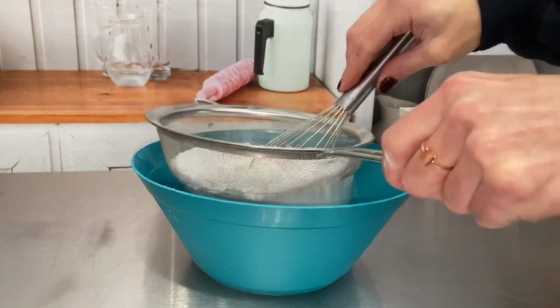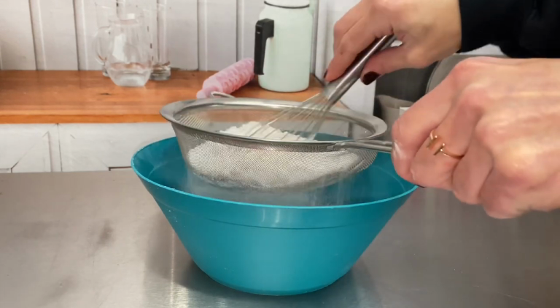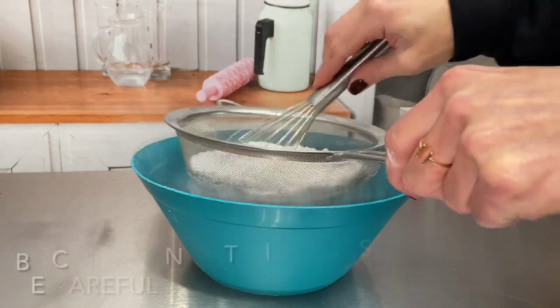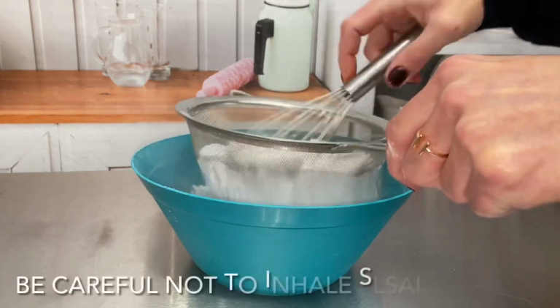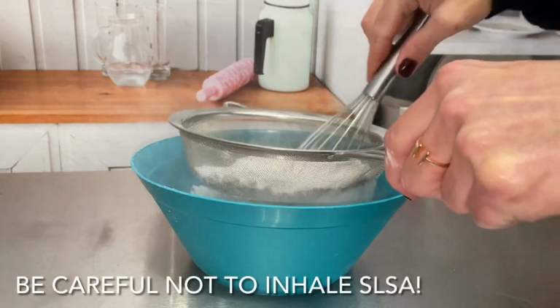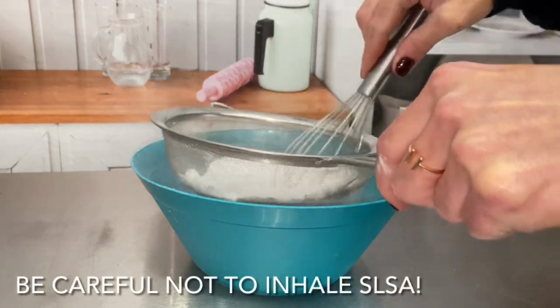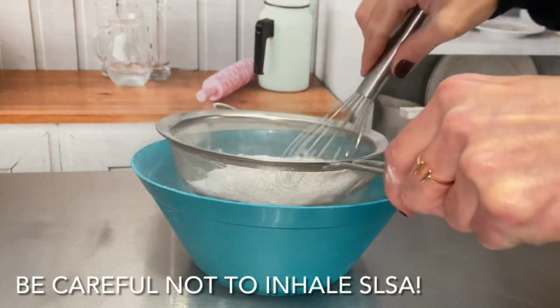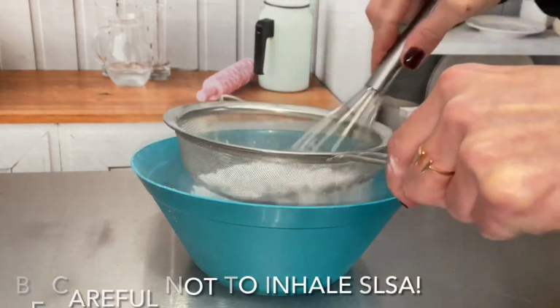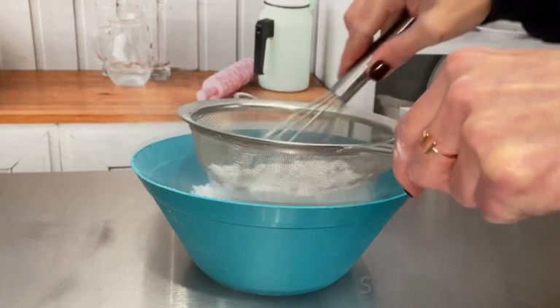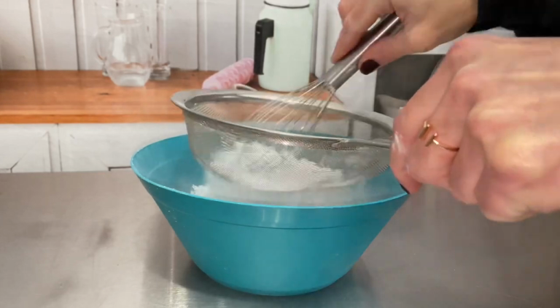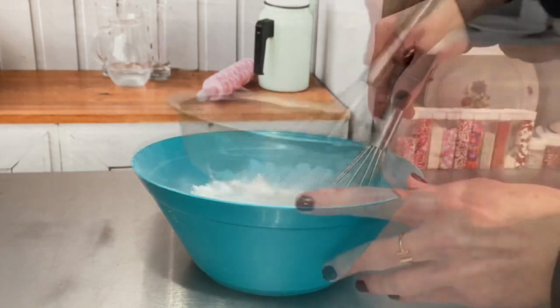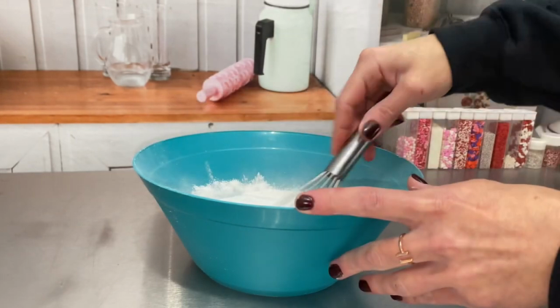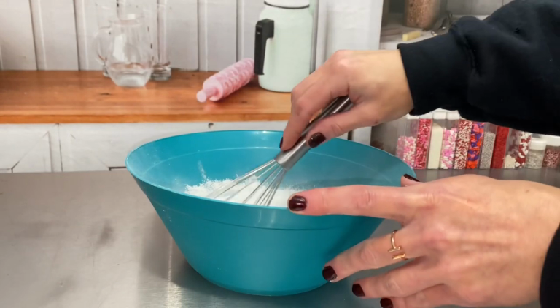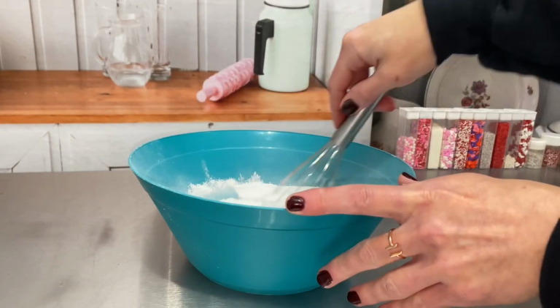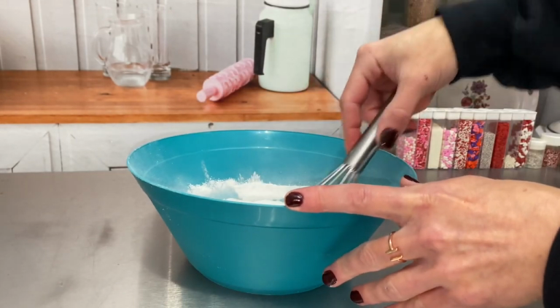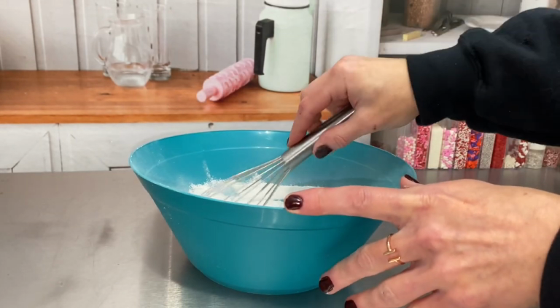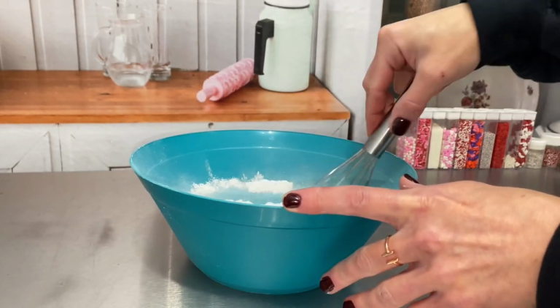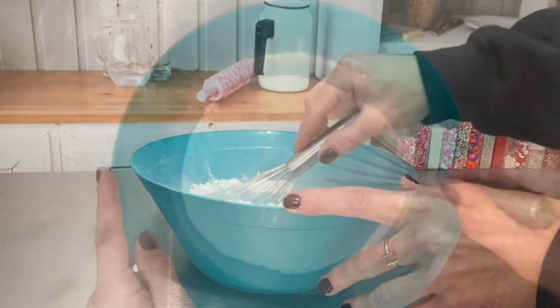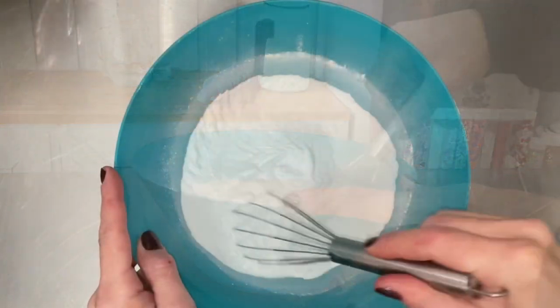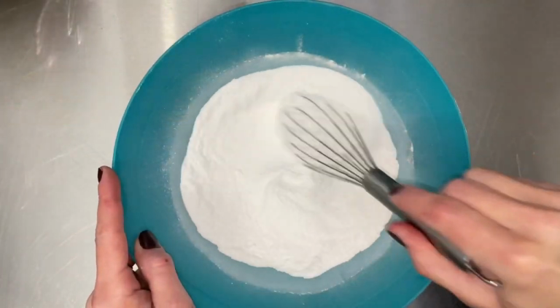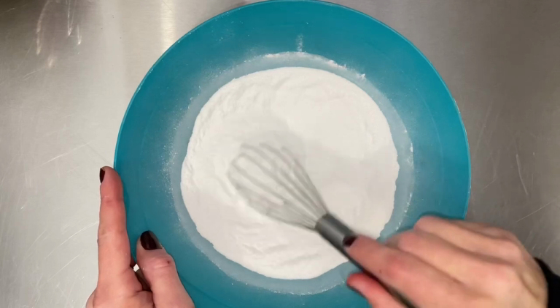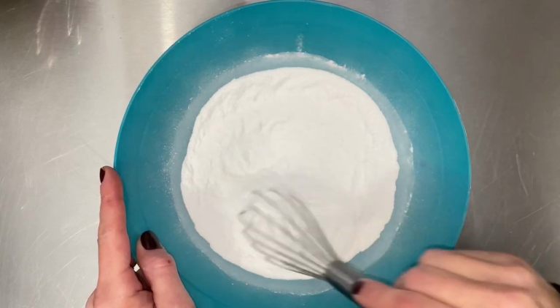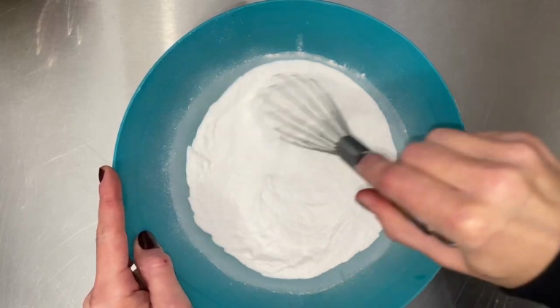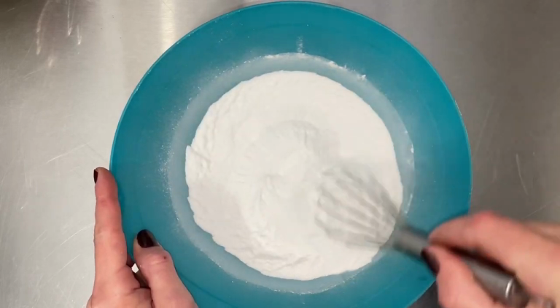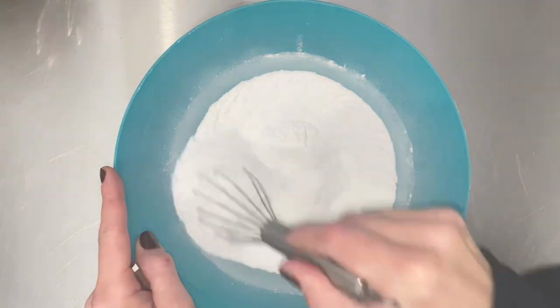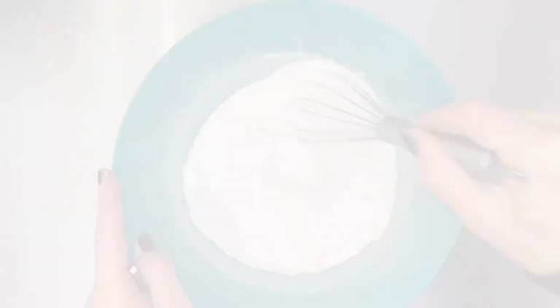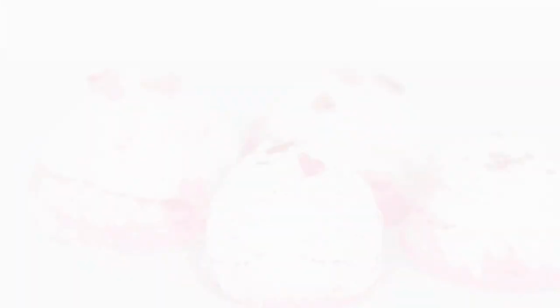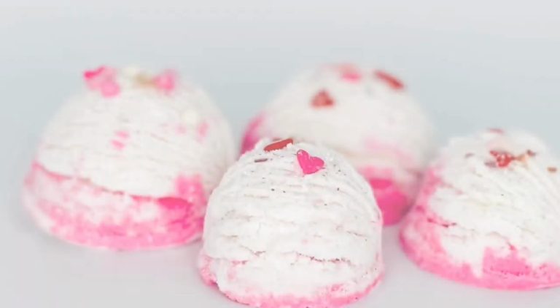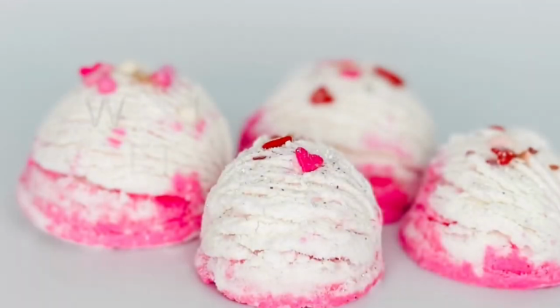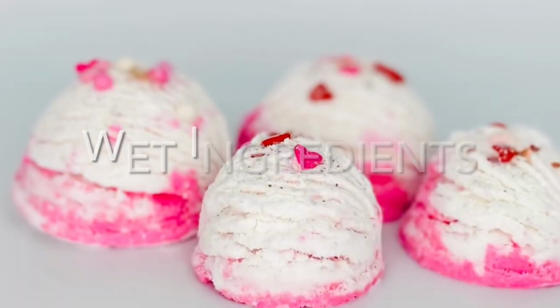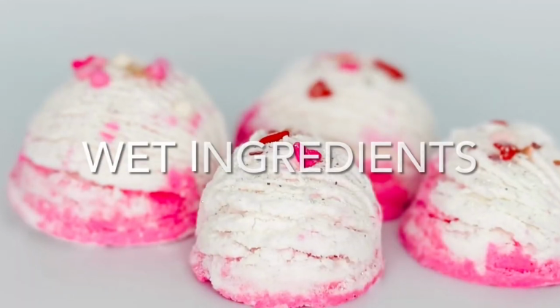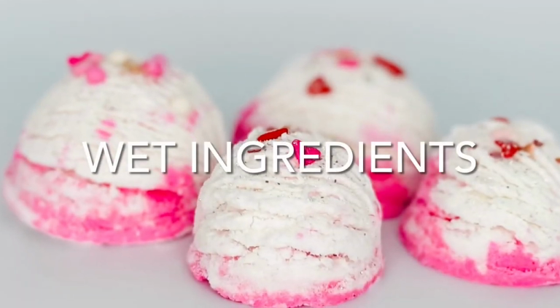I was going for bath truffles, but I'm not a fan of any bath product that leaves my skin oily. So I adjusted the recipe and it's definitely more along the lines of a bubble bath recipe rather than bath truffles.